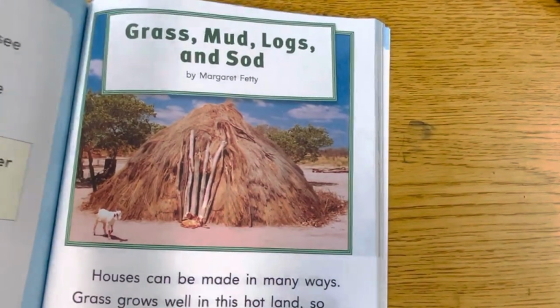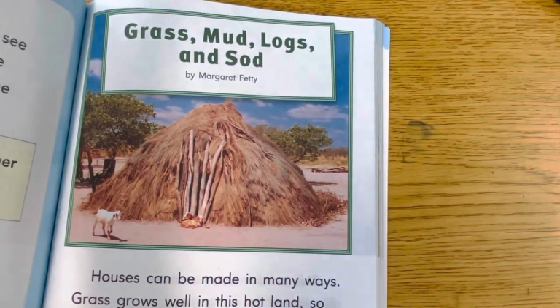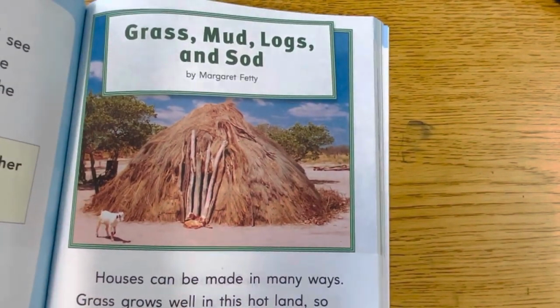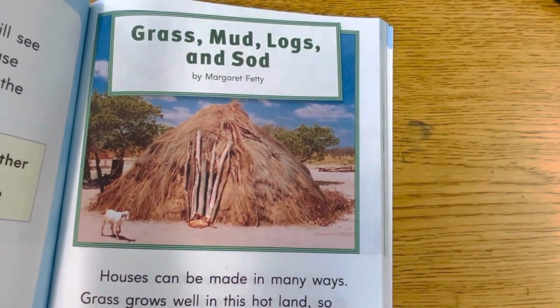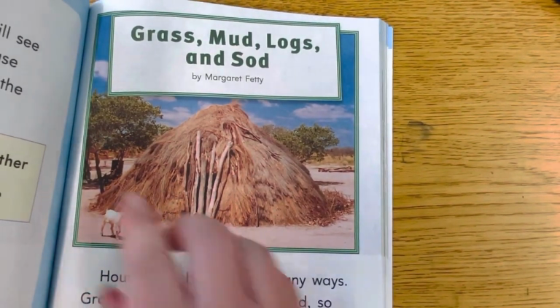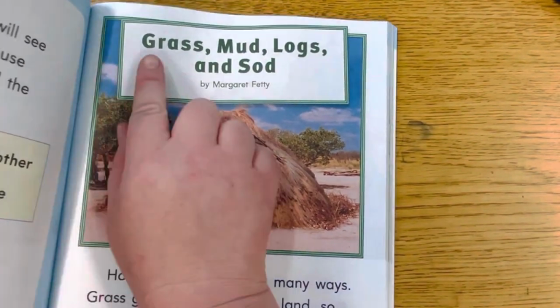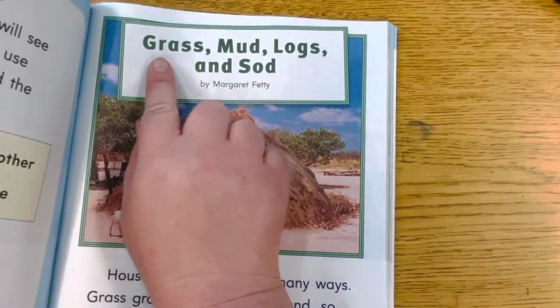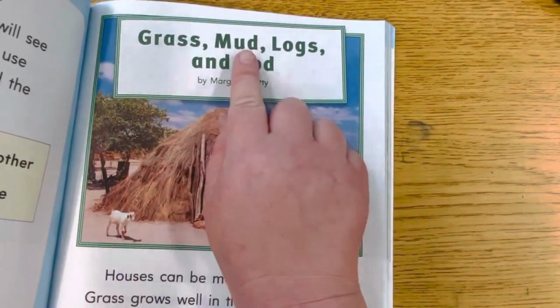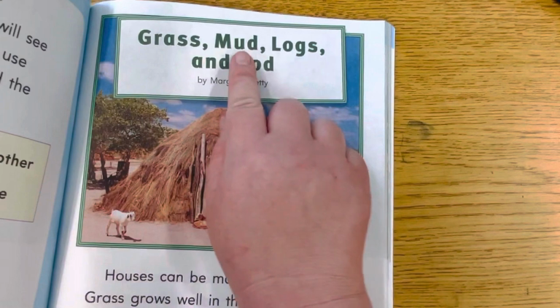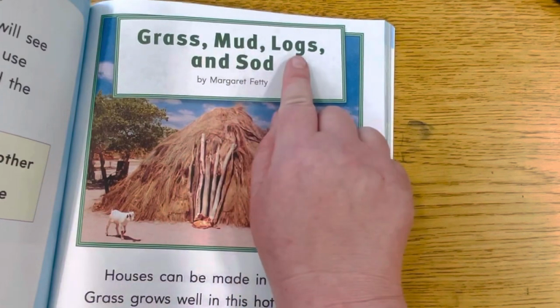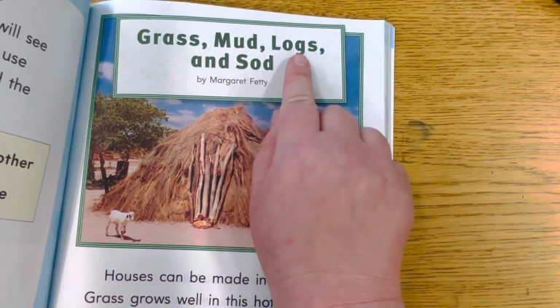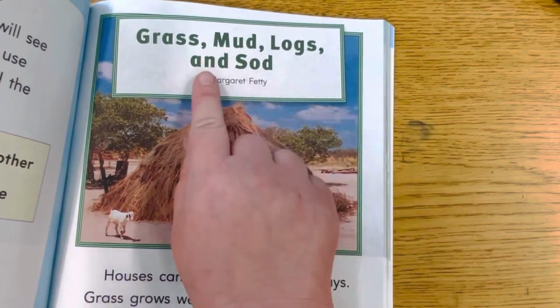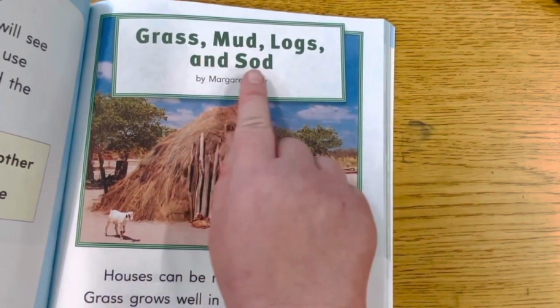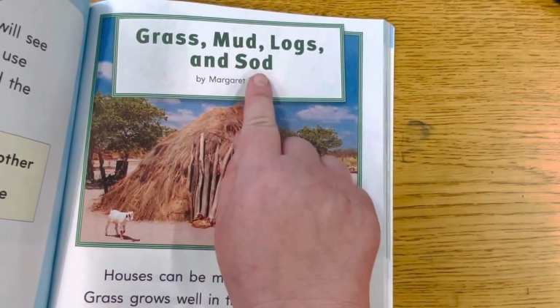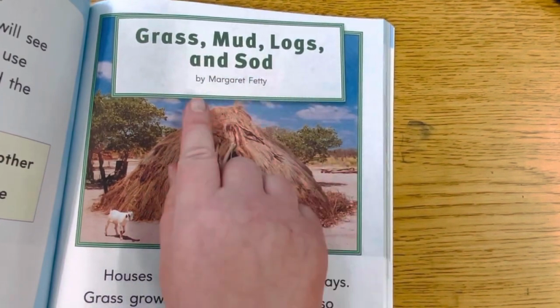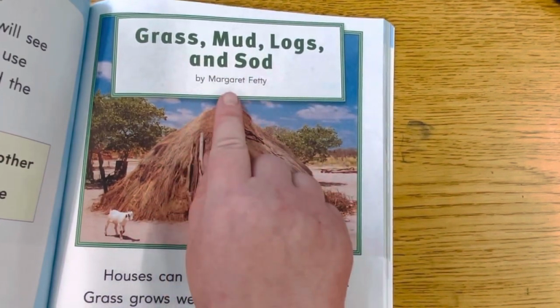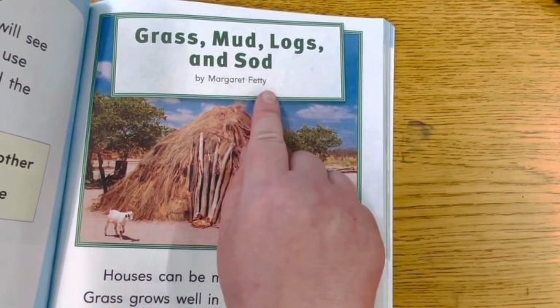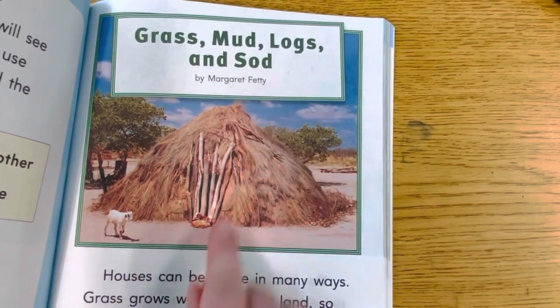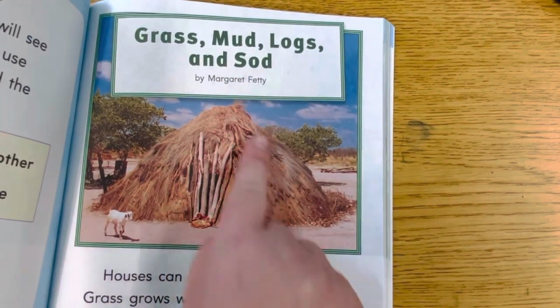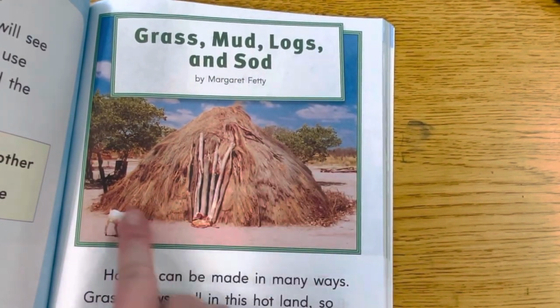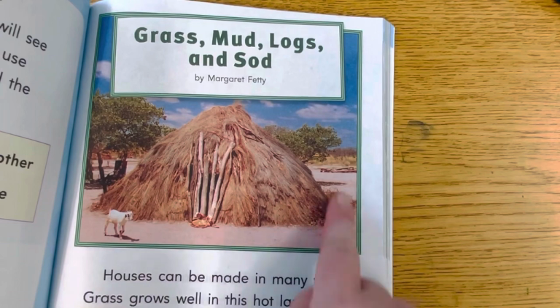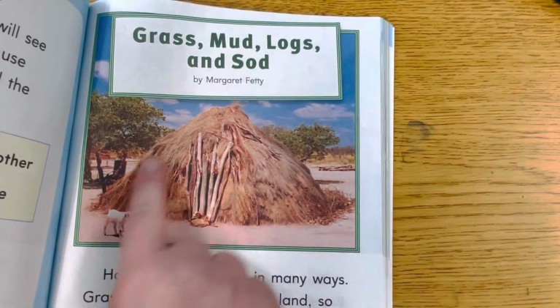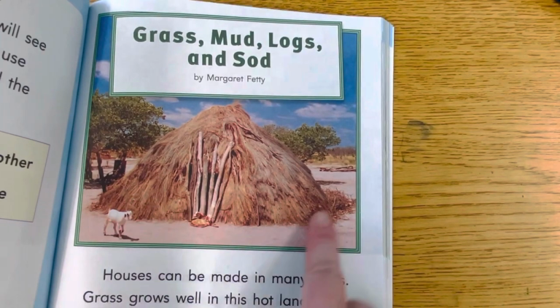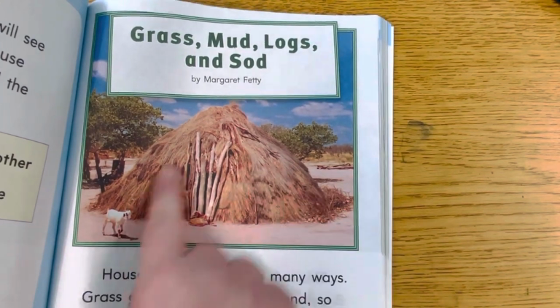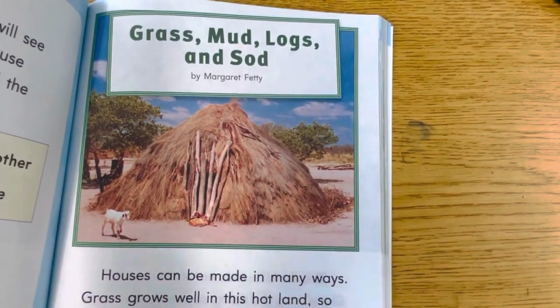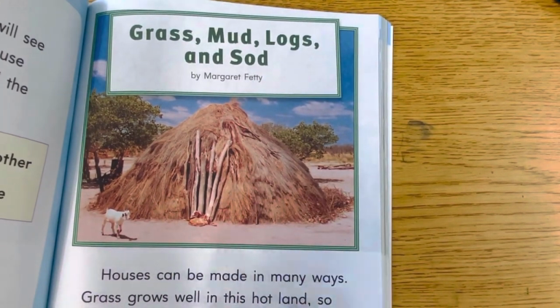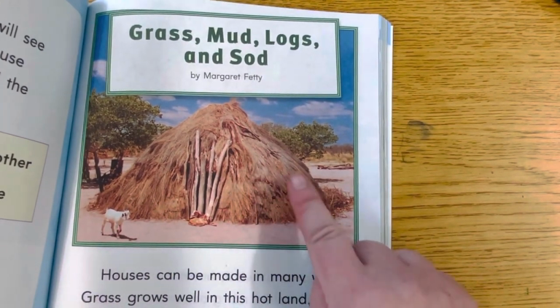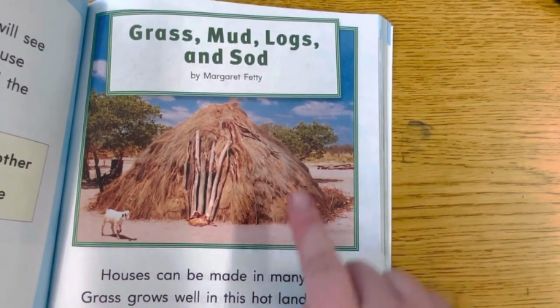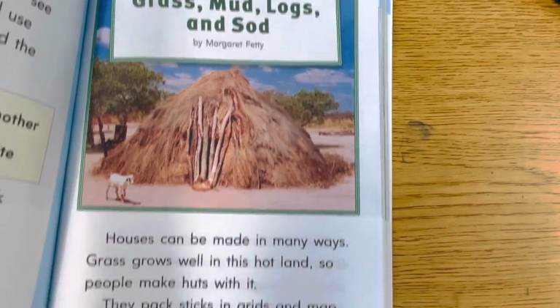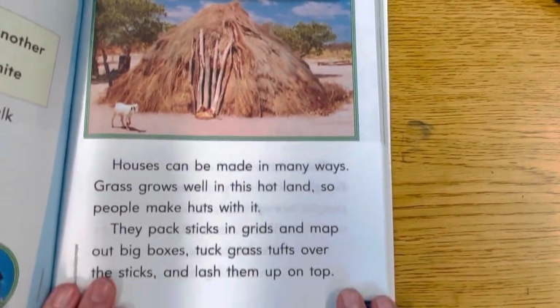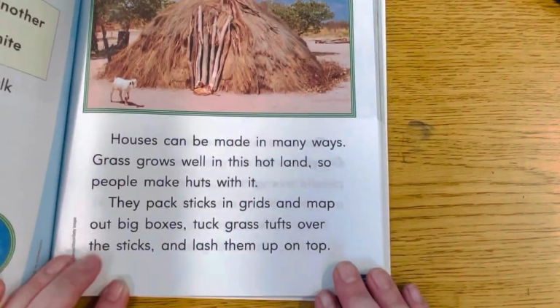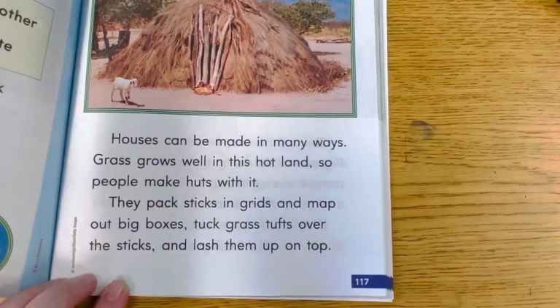So here's our start right readers. Grass, Mud, Logs, and Sod by Margaret Fetty. Look at that. We've been reading about houses. Do you think that might be a house? Let's see.